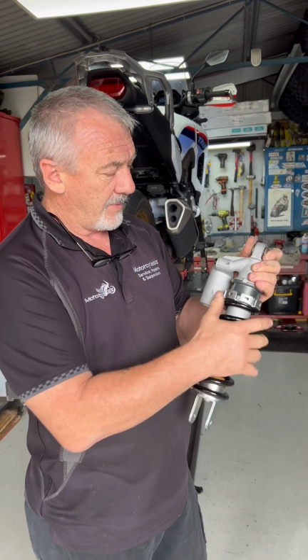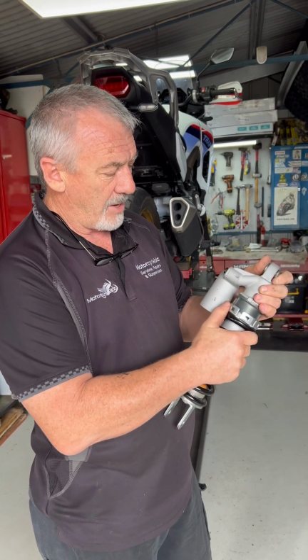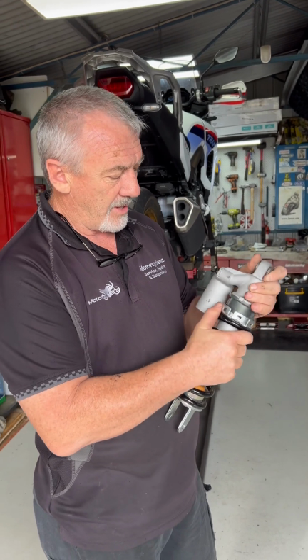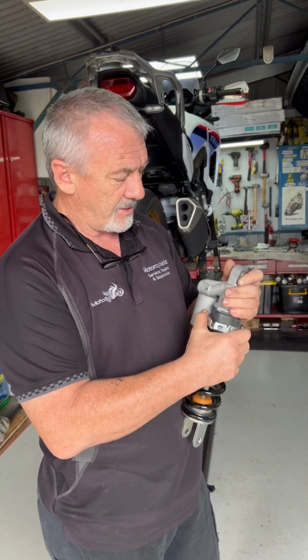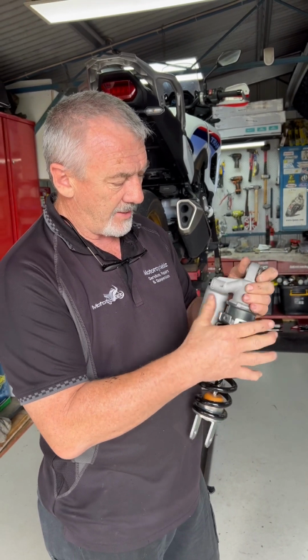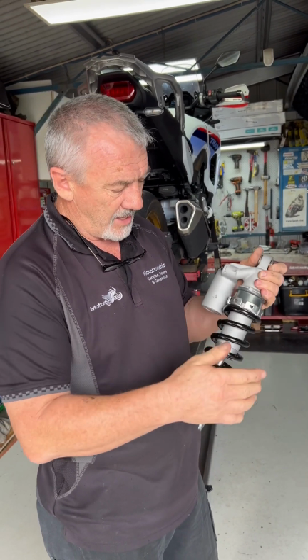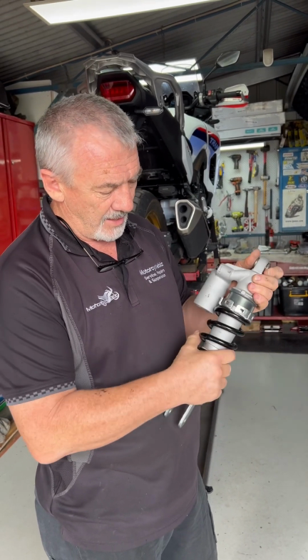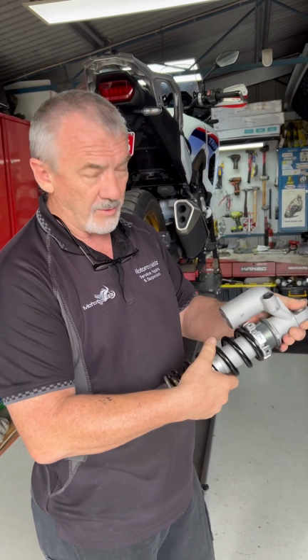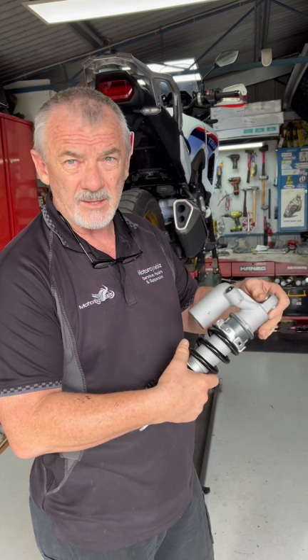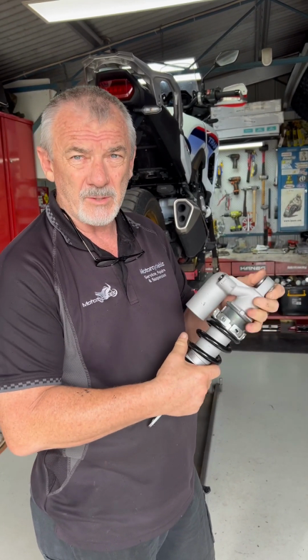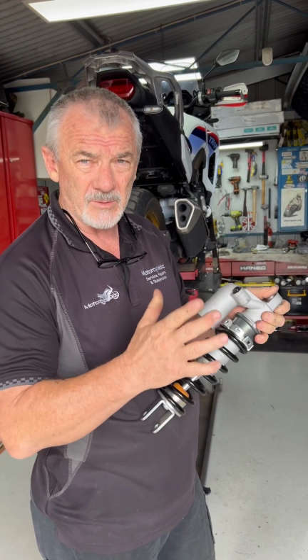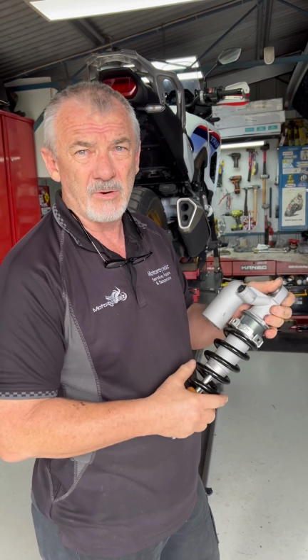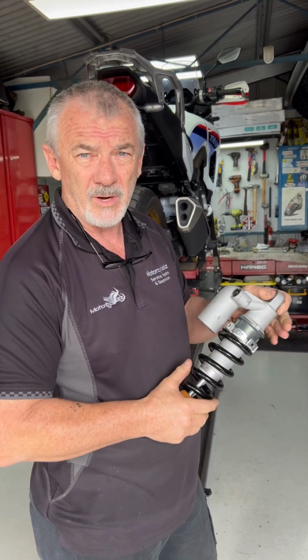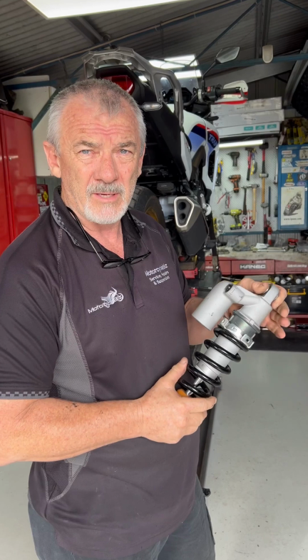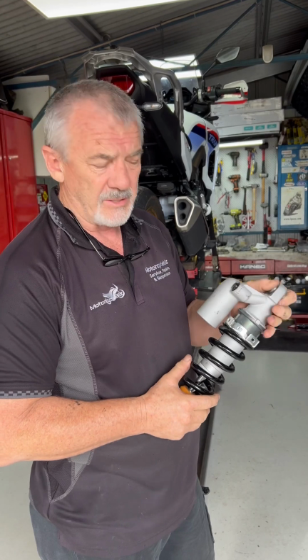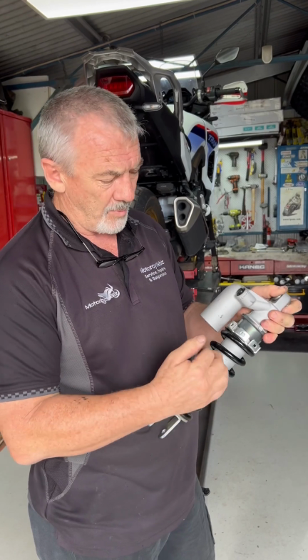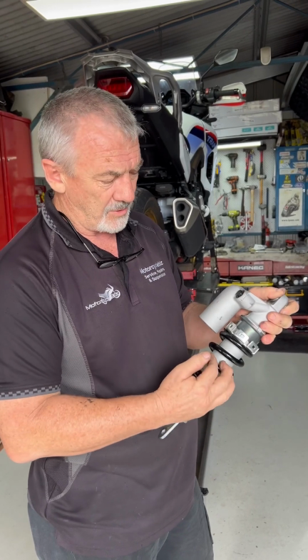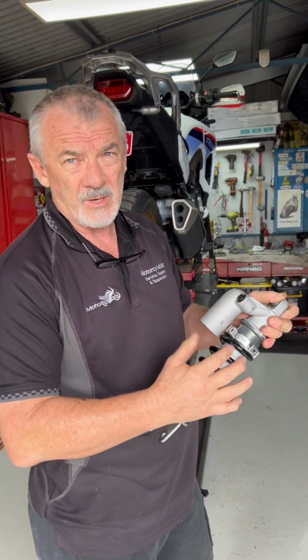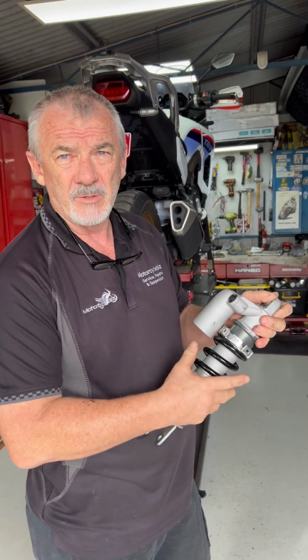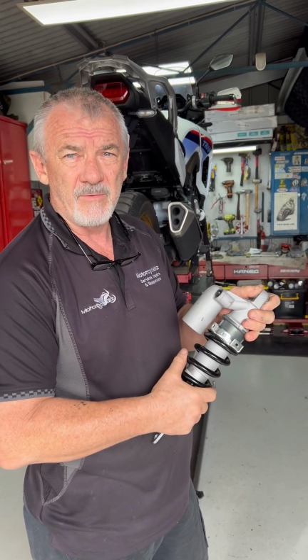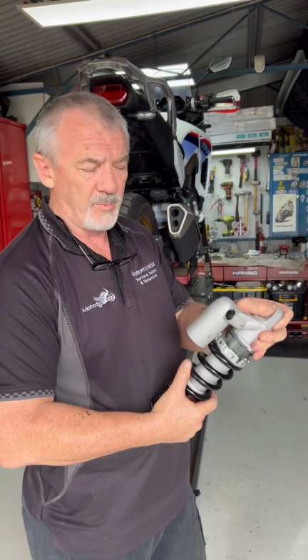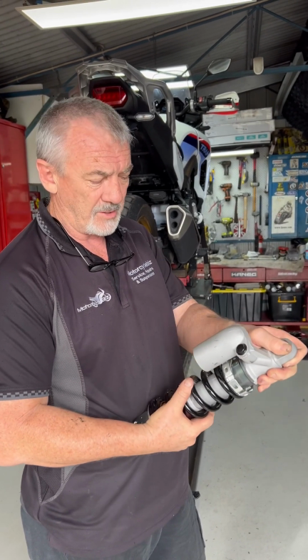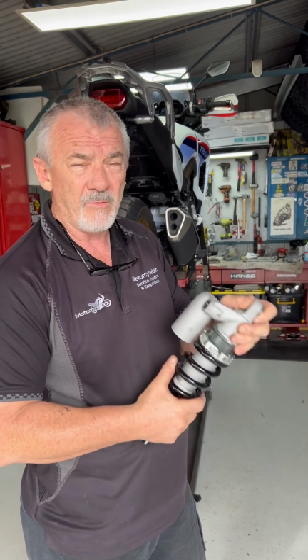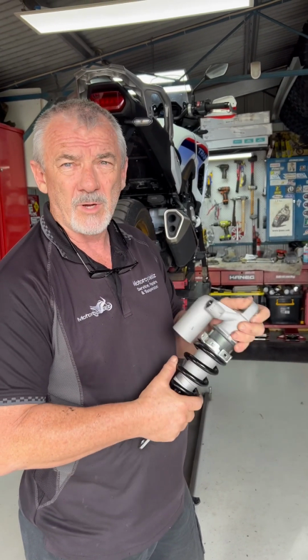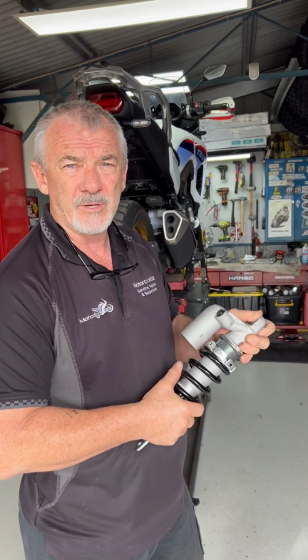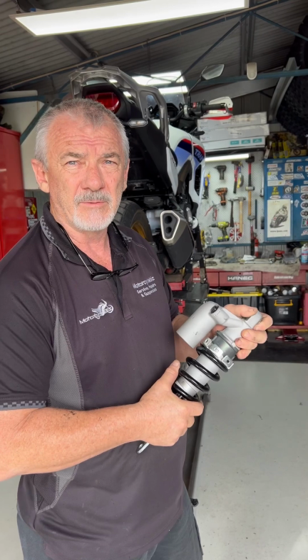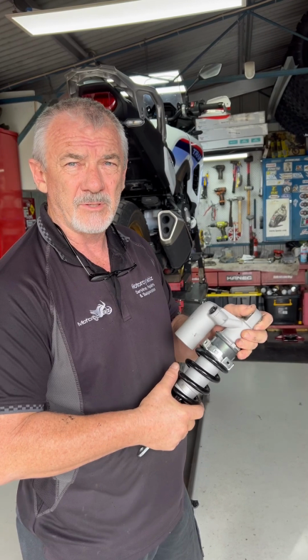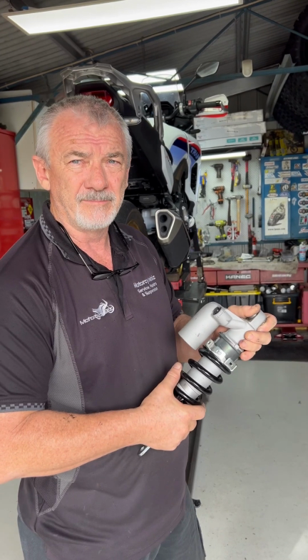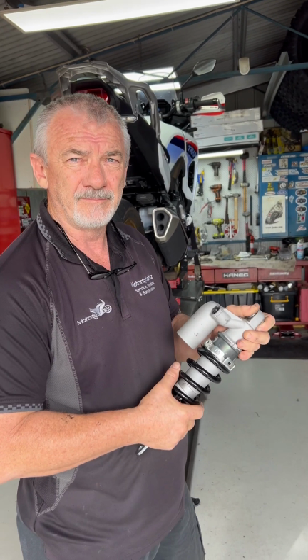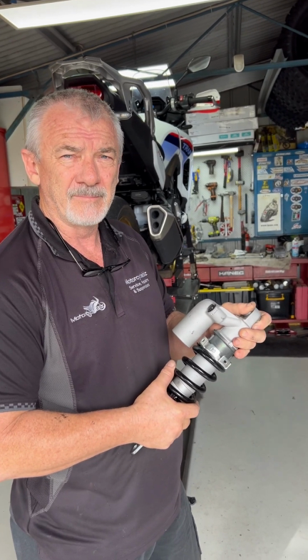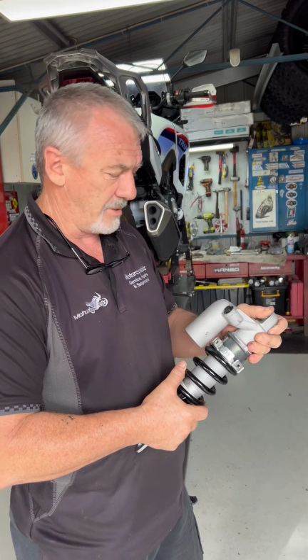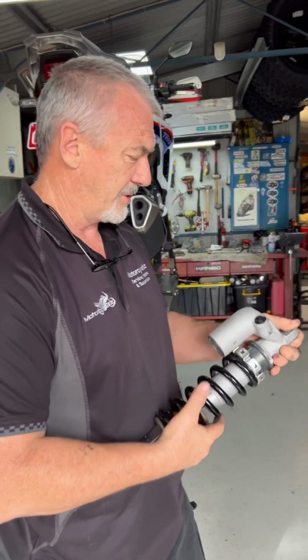Manual preload adjuster, so that'll stay — the spring will stay in this one because he doesn't want to increase the ride height. So we'll be putting an internal spacer and doing a re-valve, but I'll get the spring off and we'll get it on the dyno to see what it's doing. Let's chop at the bits. Why not, let's go.